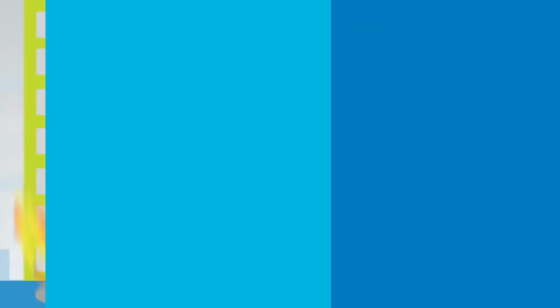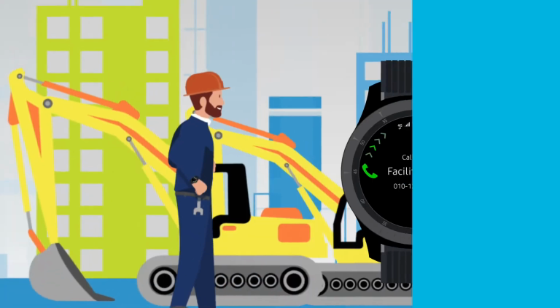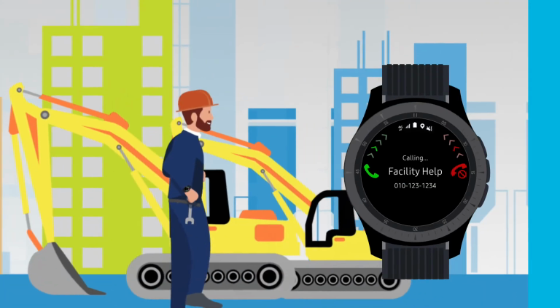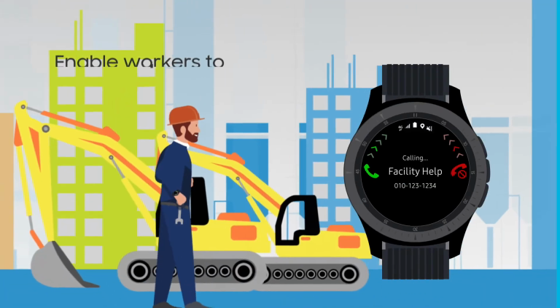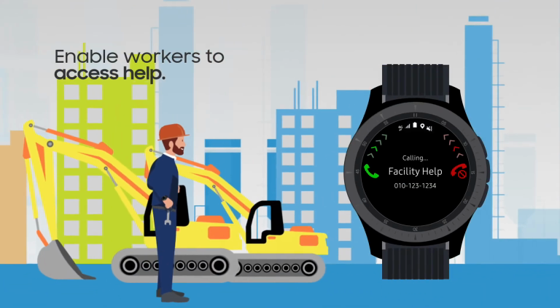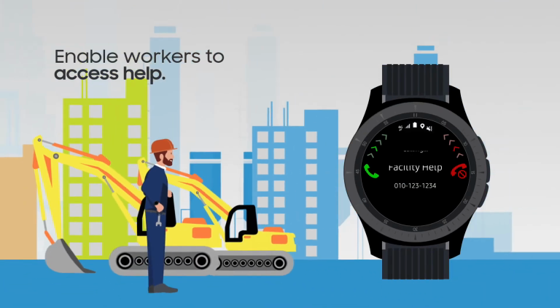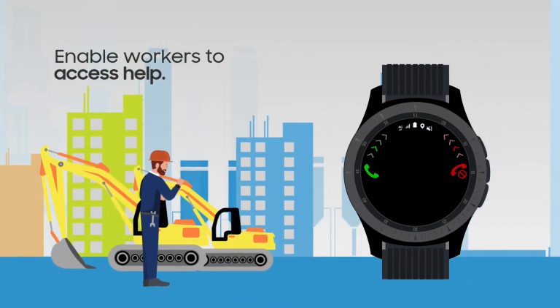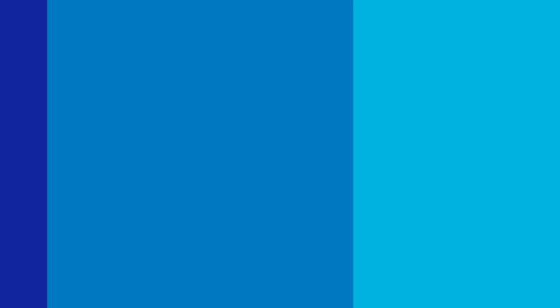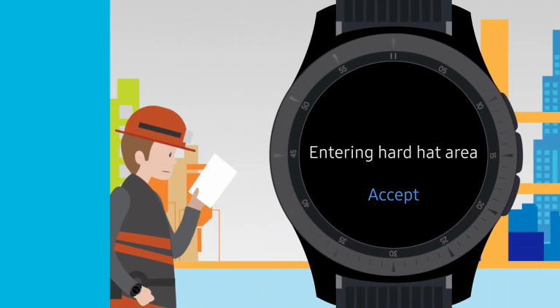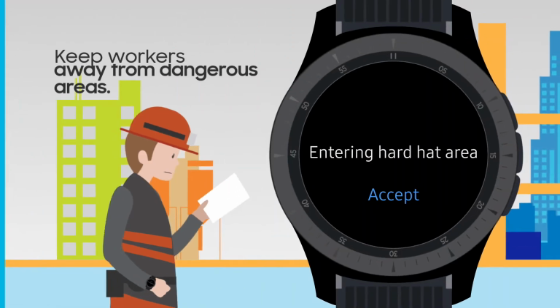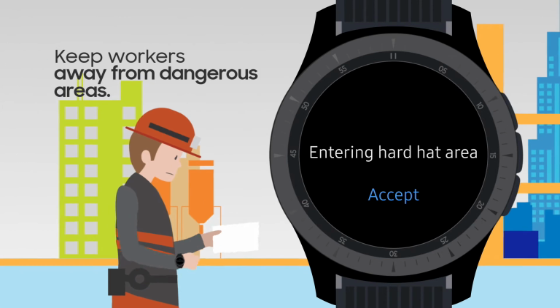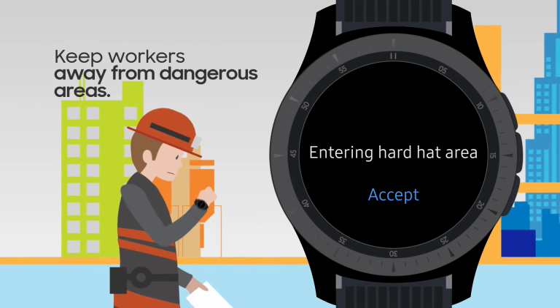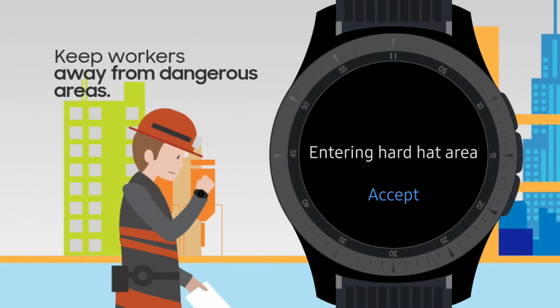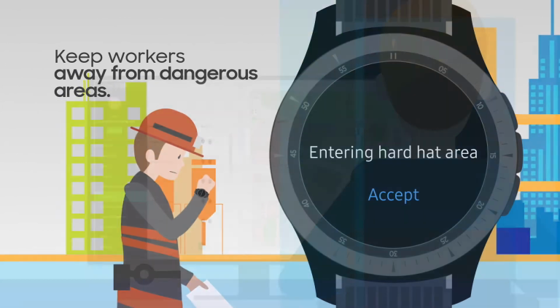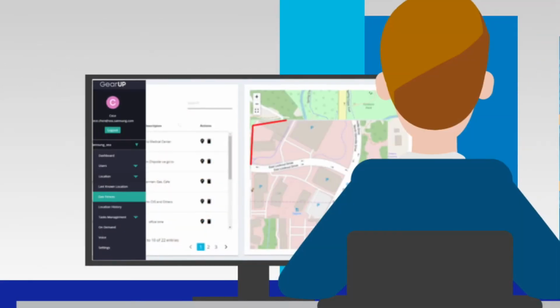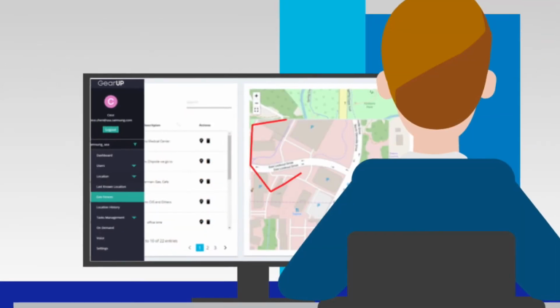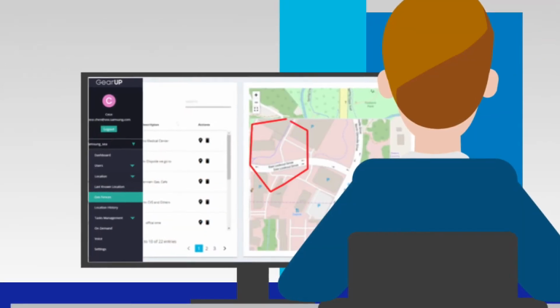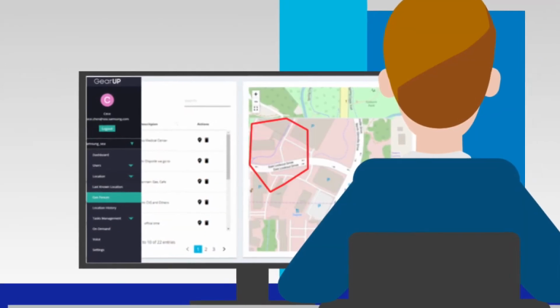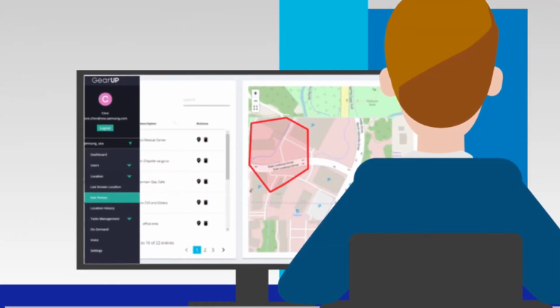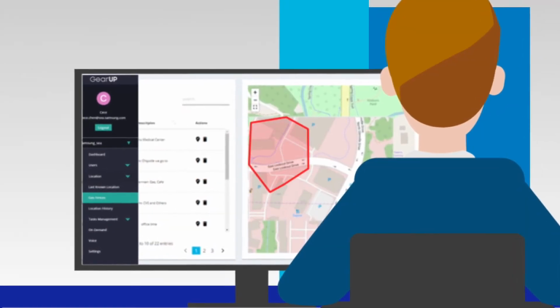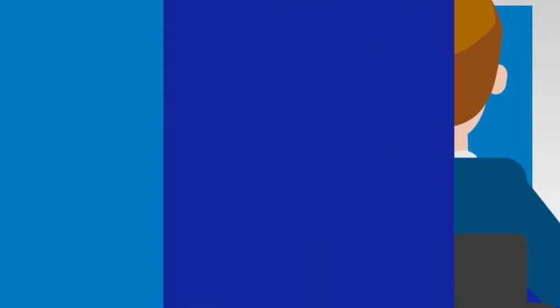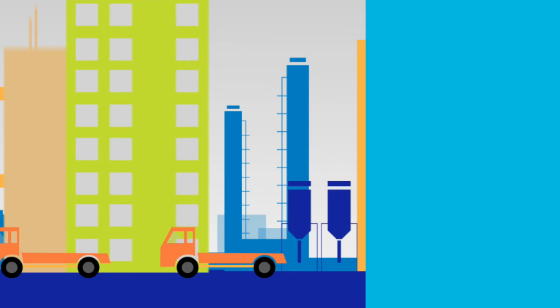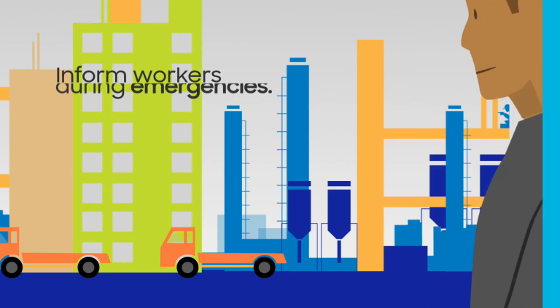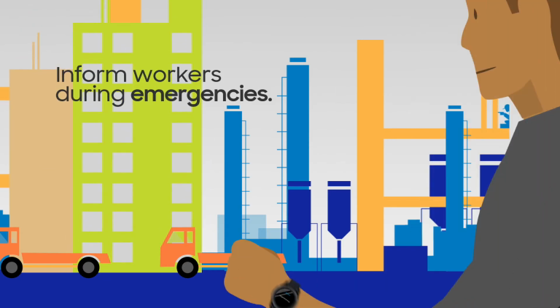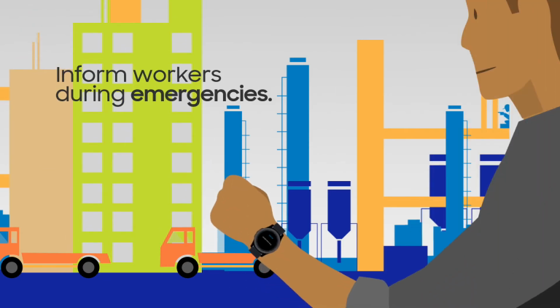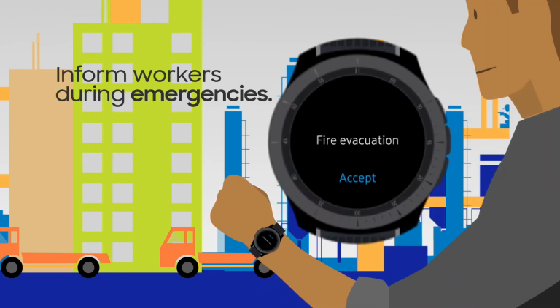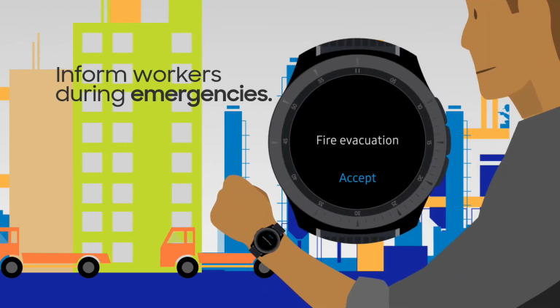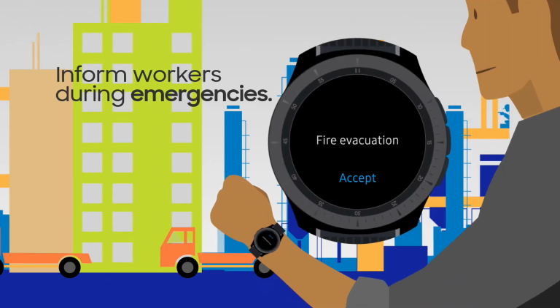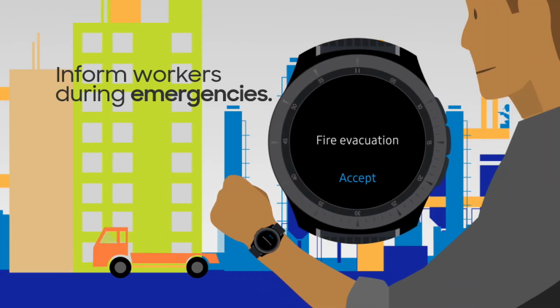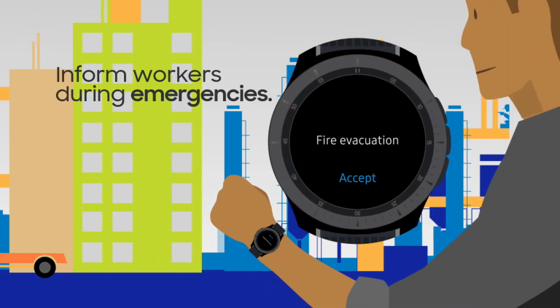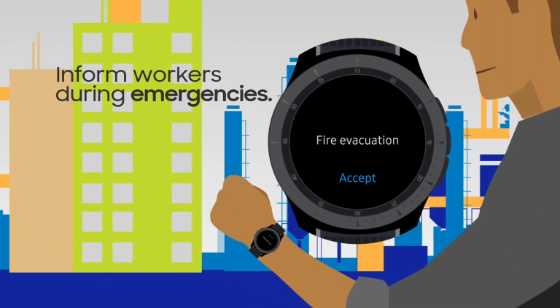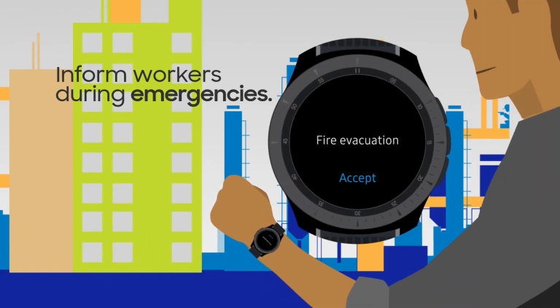Lone workers can always access help with the calling feature. Plus, geofencing keeps workers safe and keeps supervisors up to date on workers' locations. Workers can even stay informed in emergency situations with time-sensitive alerts from supervisors.